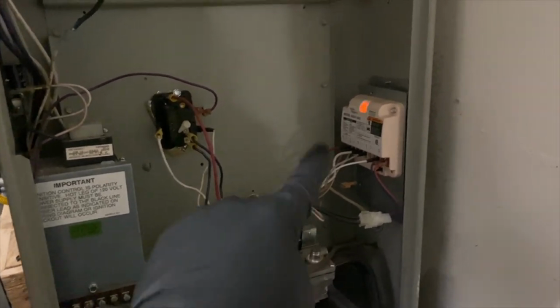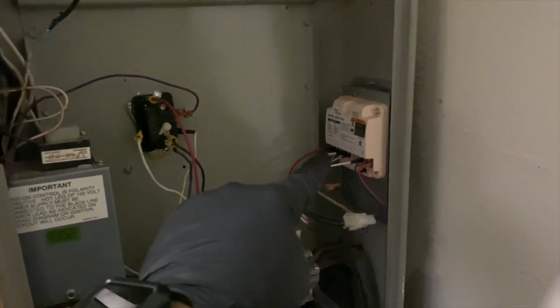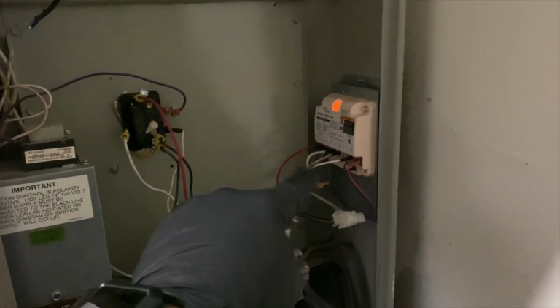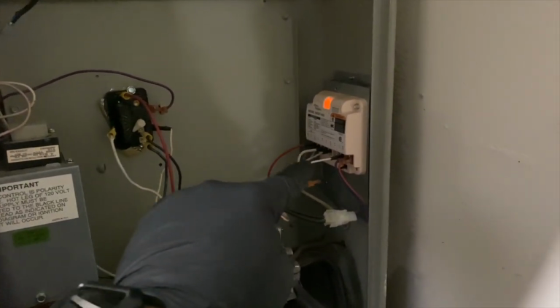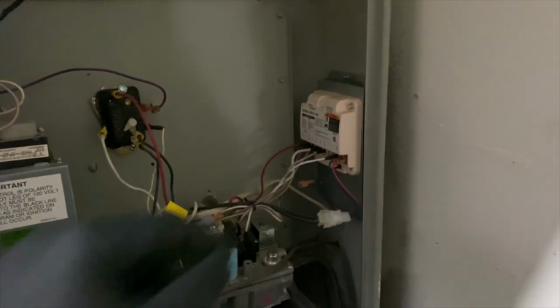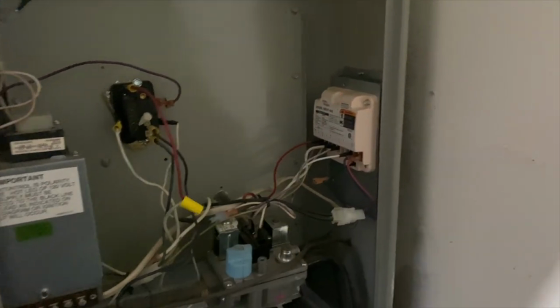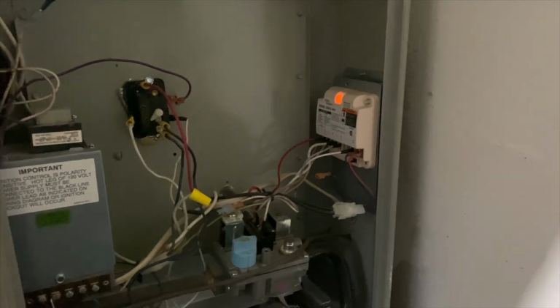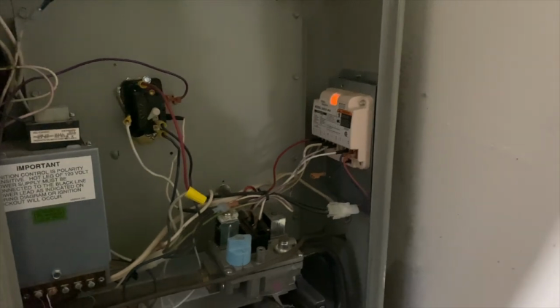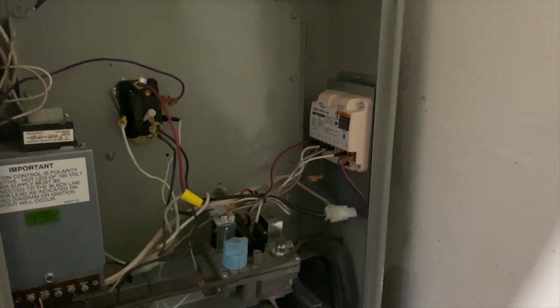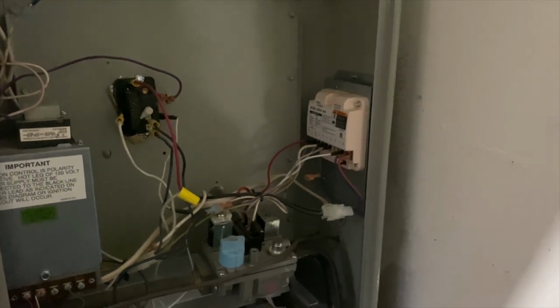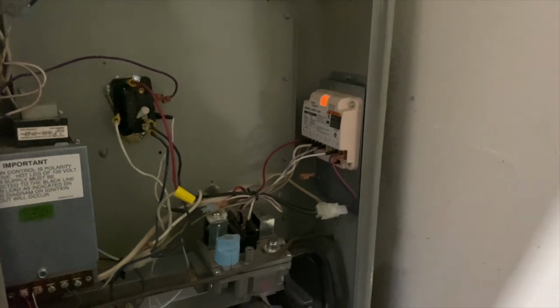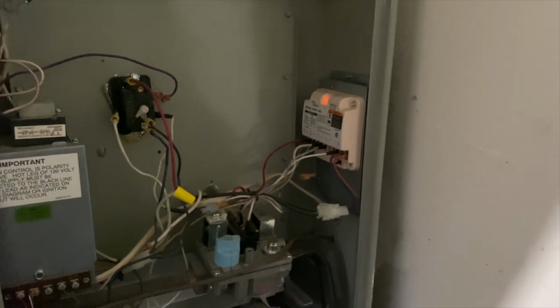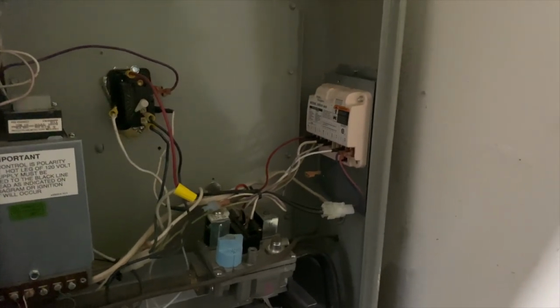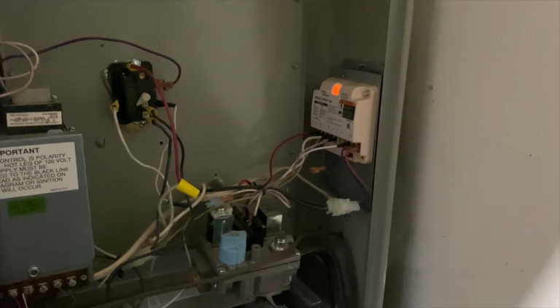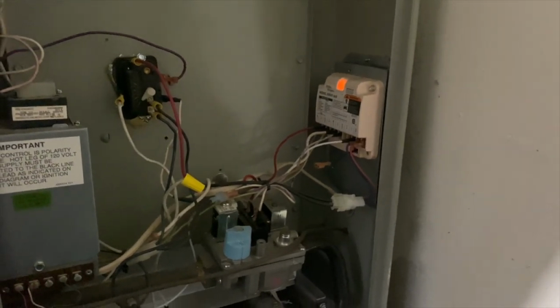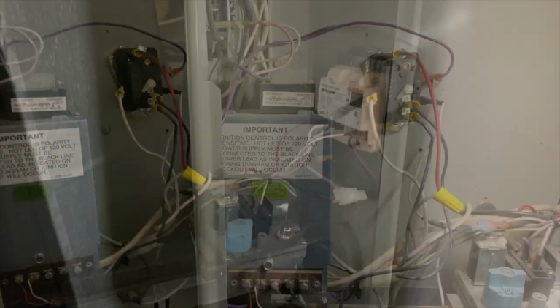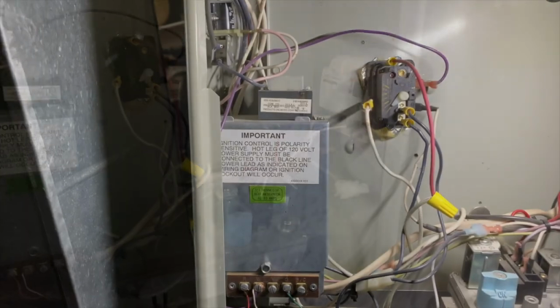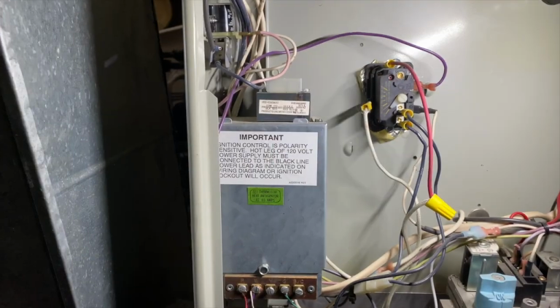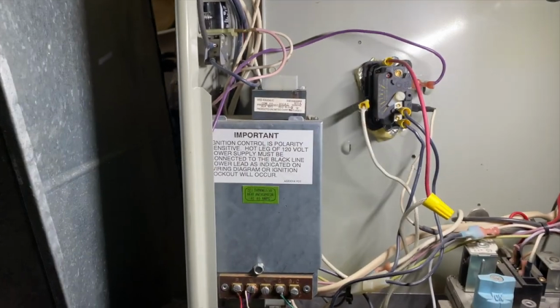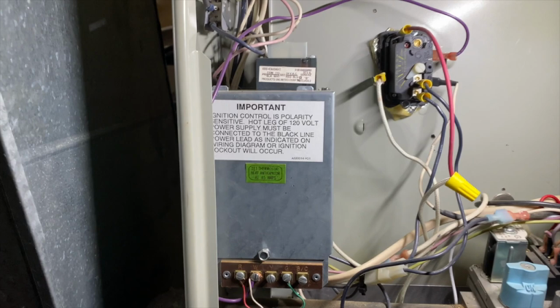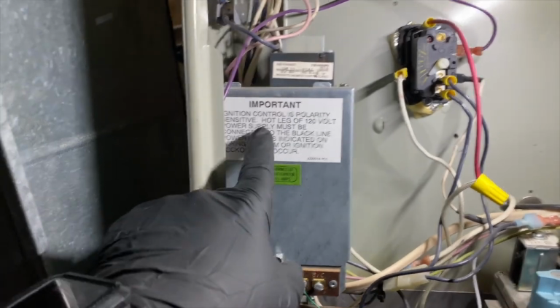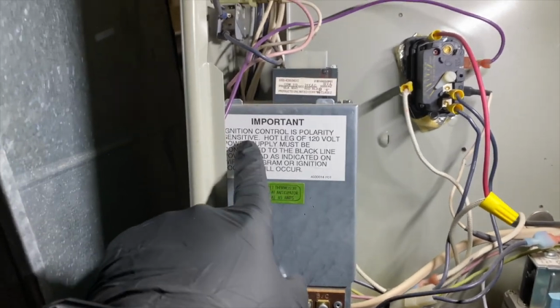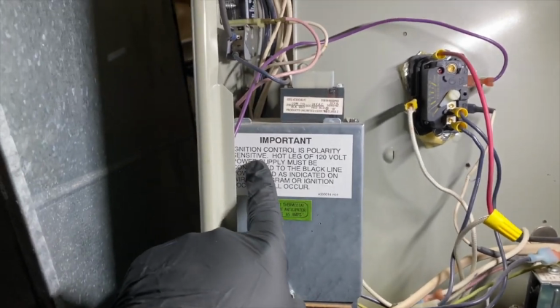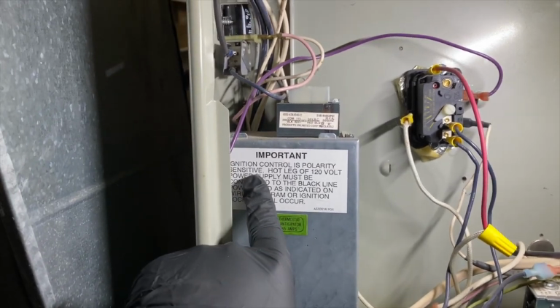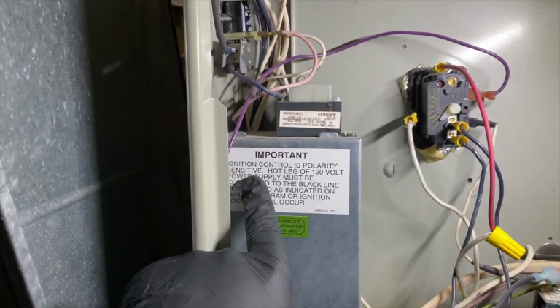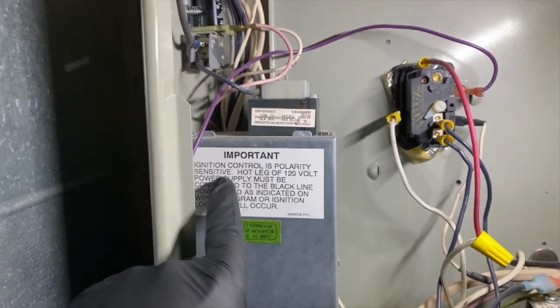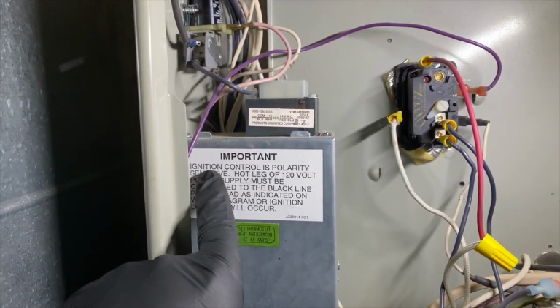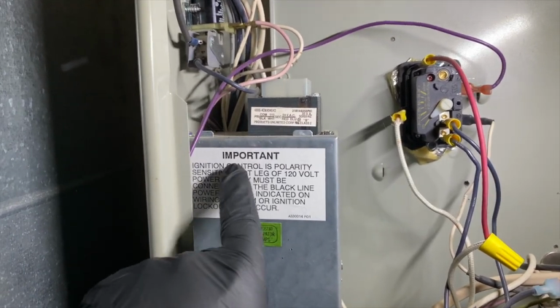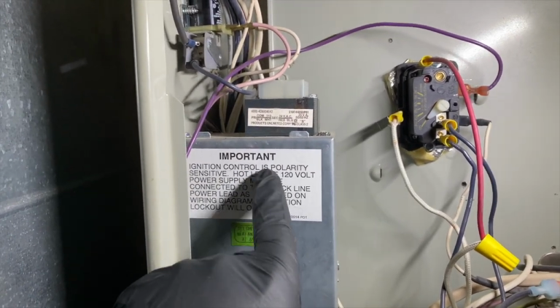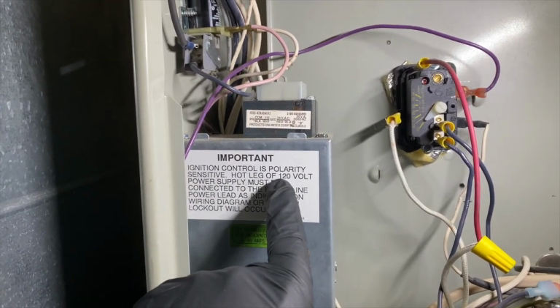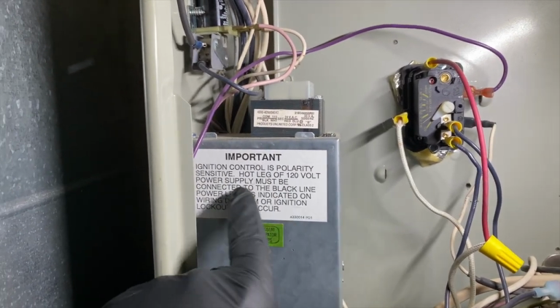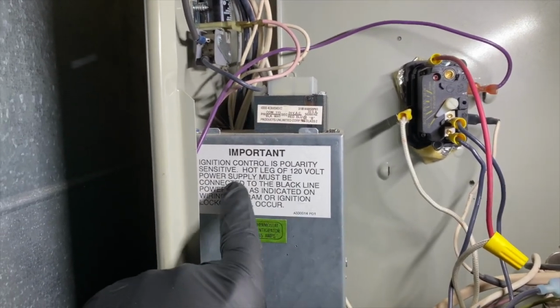Most likely that control module is probably messed up. We're going to dig a little more into it and see what's going on. It actually has a label here — ignition control is polarity sensitive.